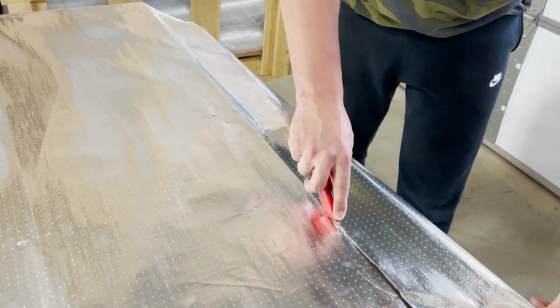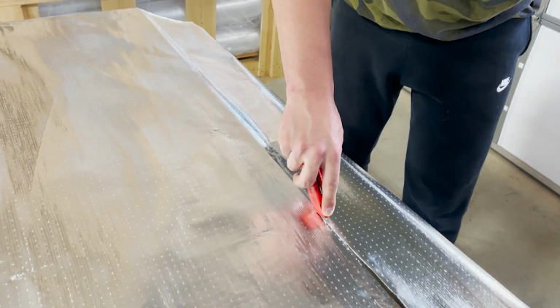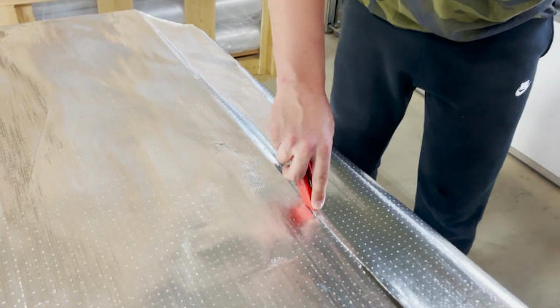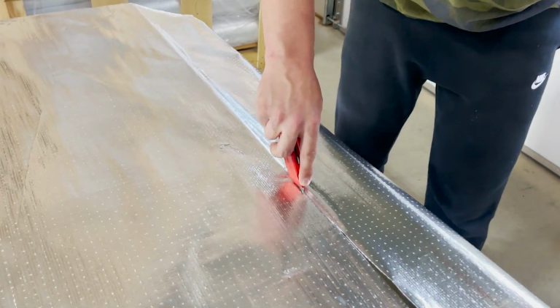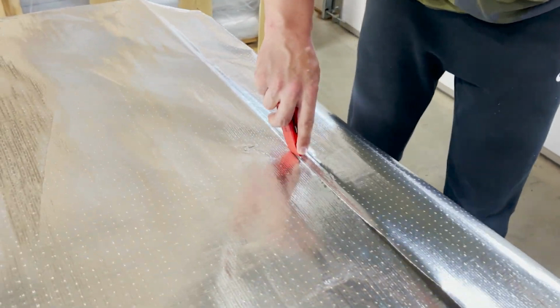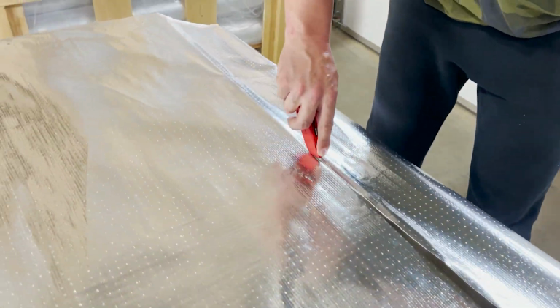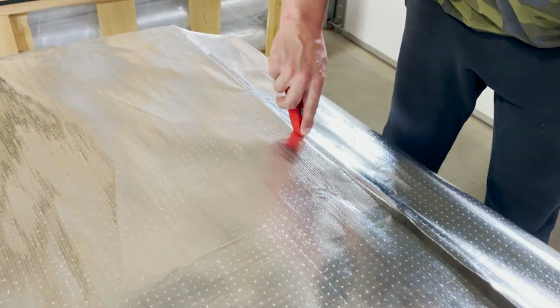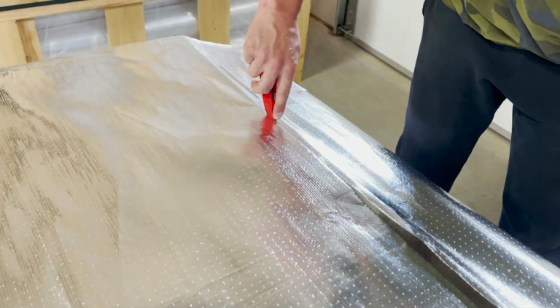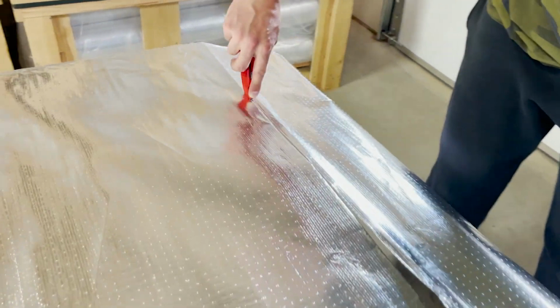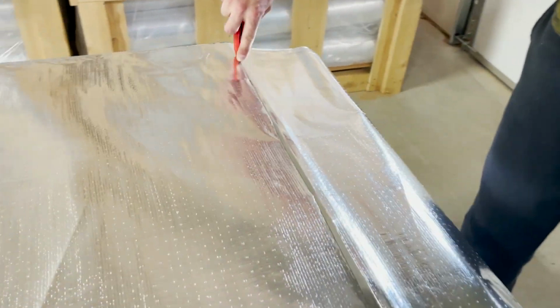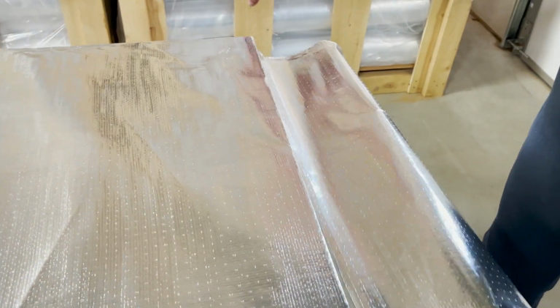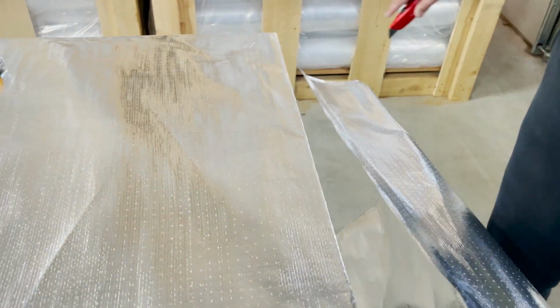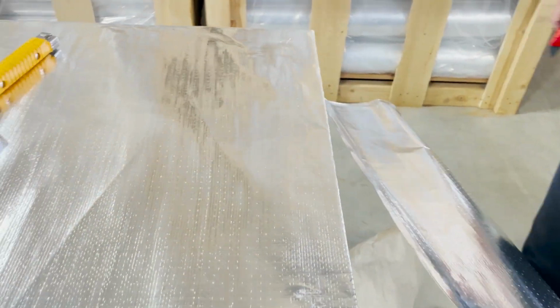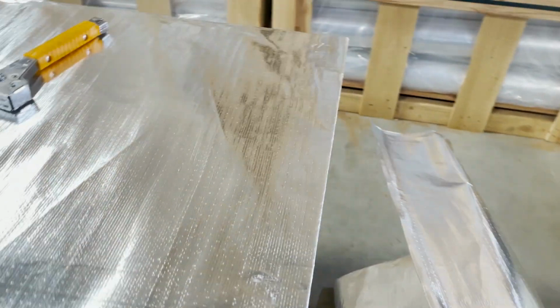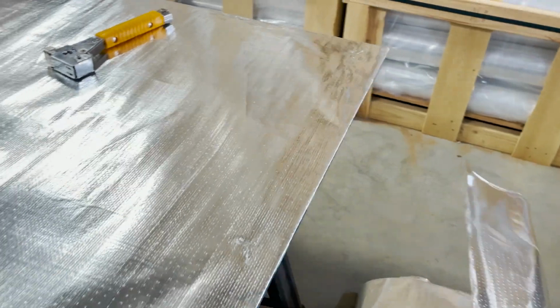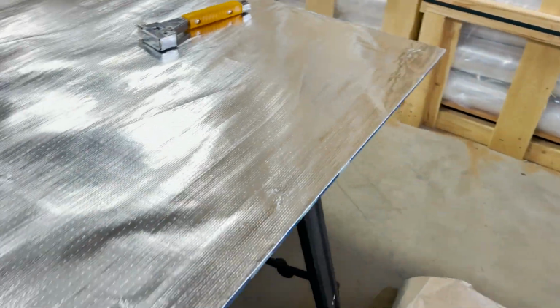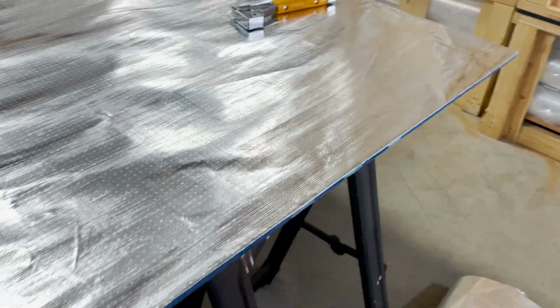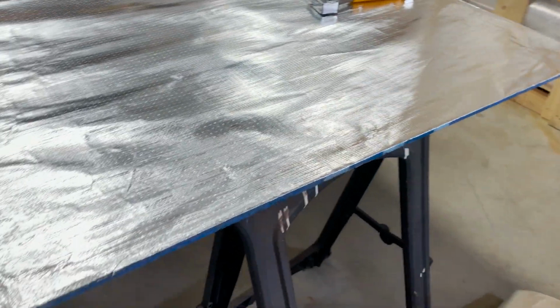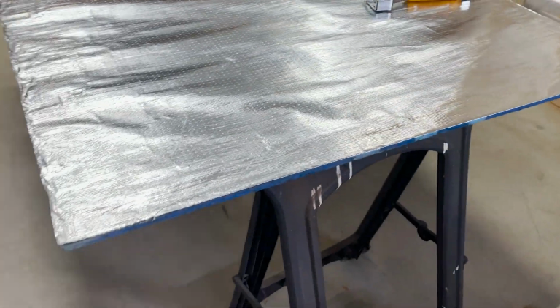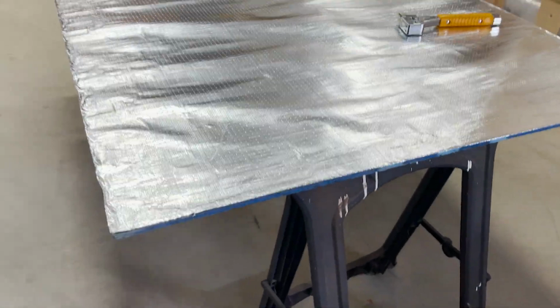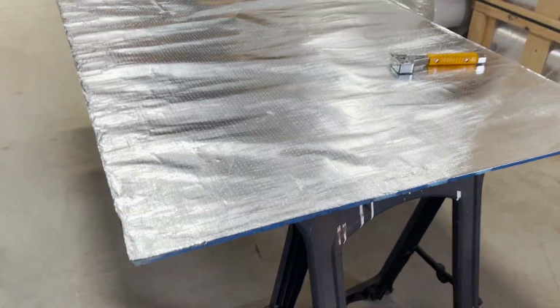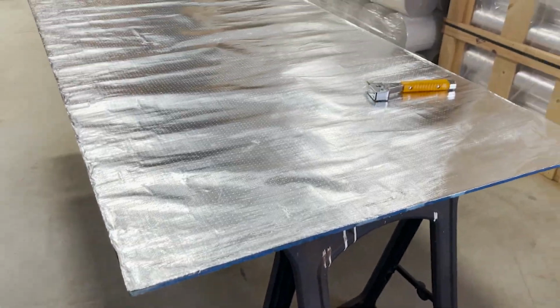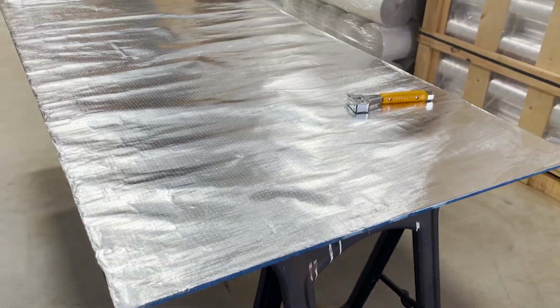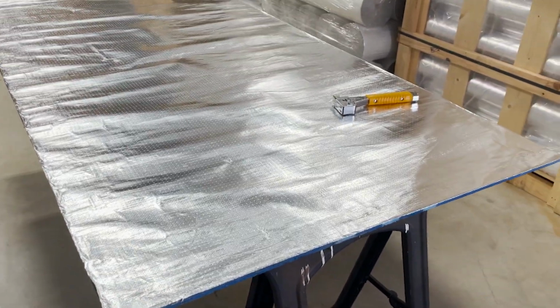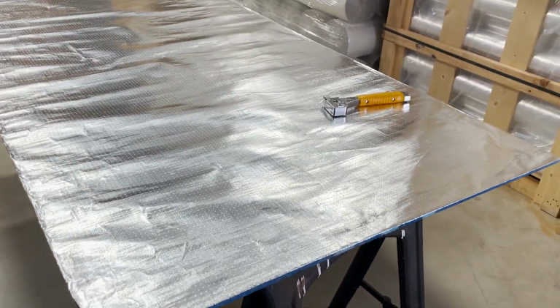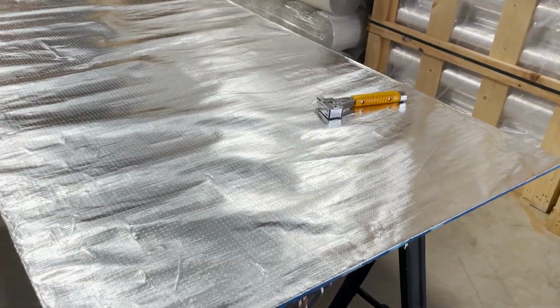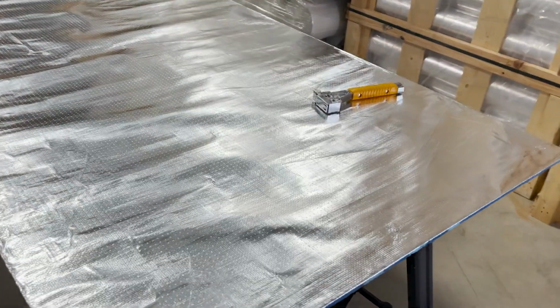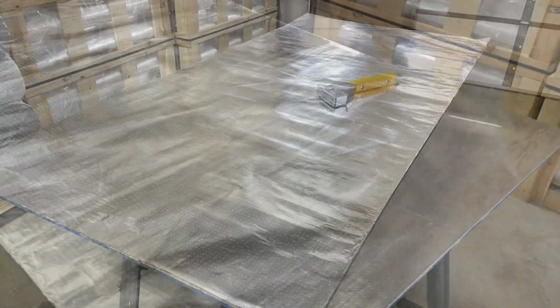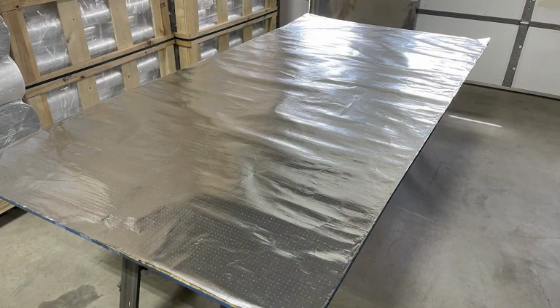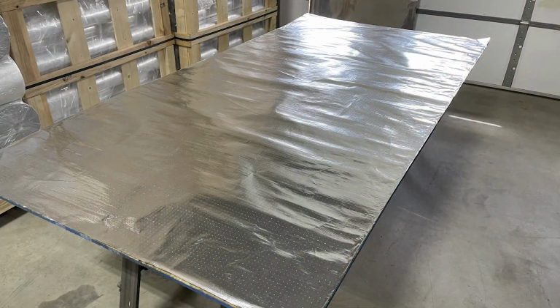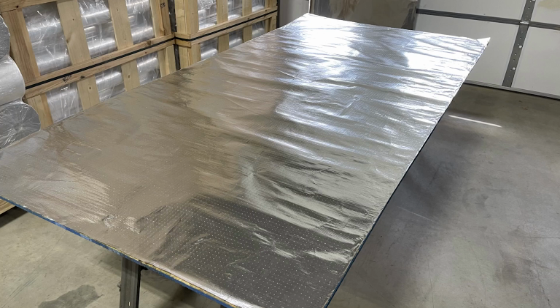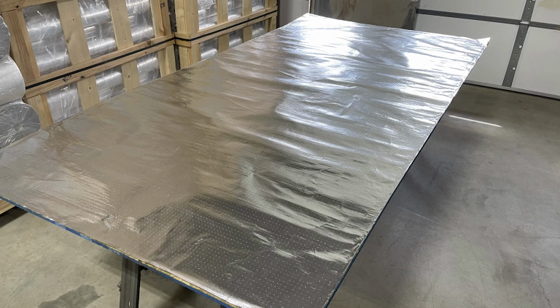Once you do that, you've made your own do-it-yourself radiant barrier decking. And two people can knock these out about a minute each if you get a little assembly line going.